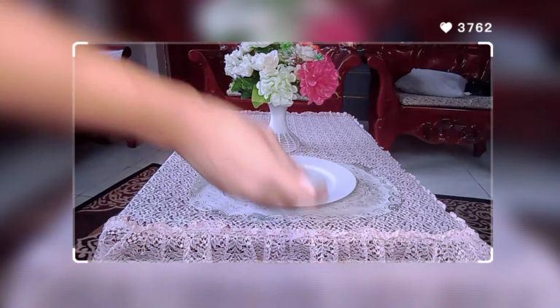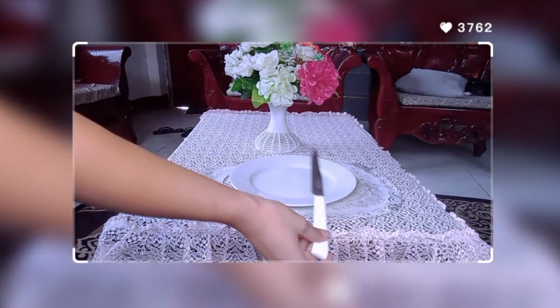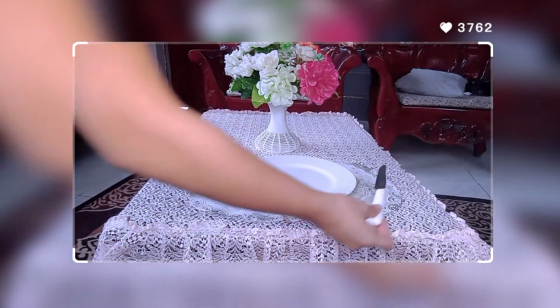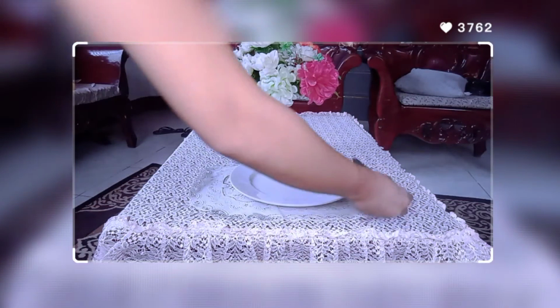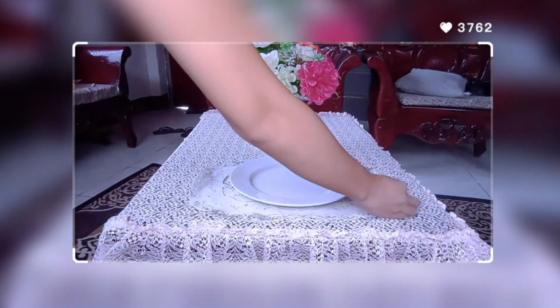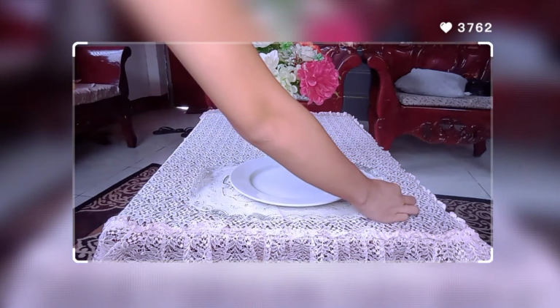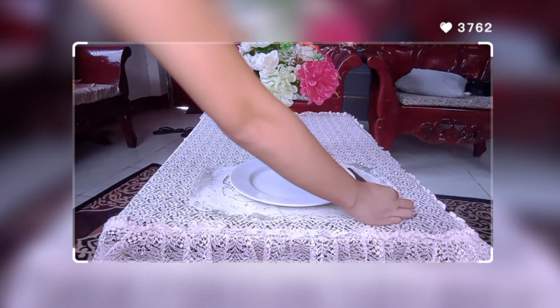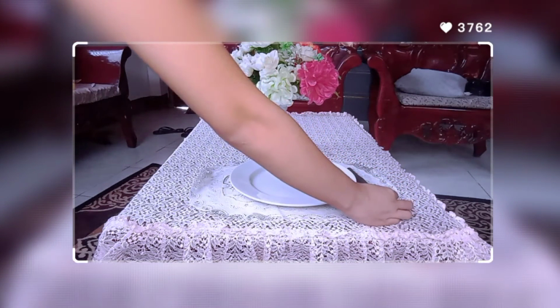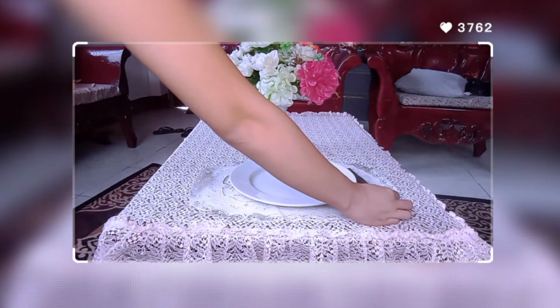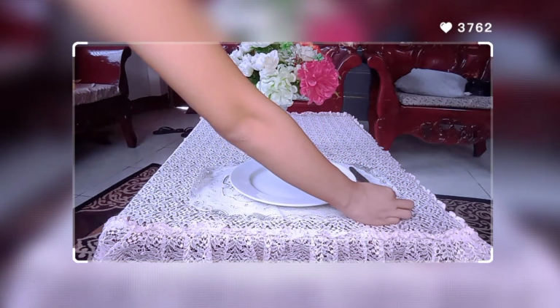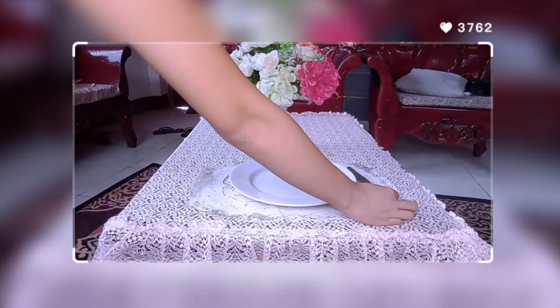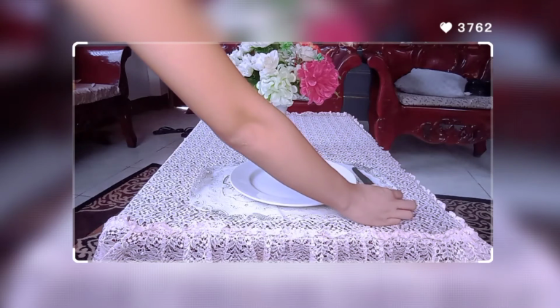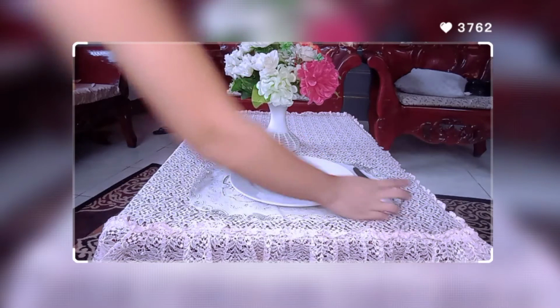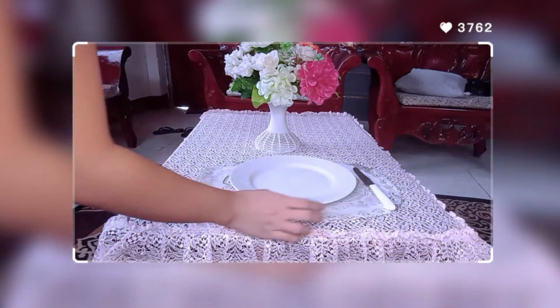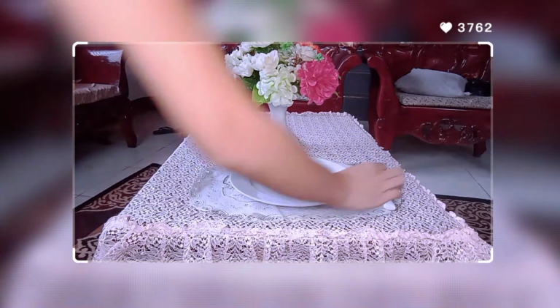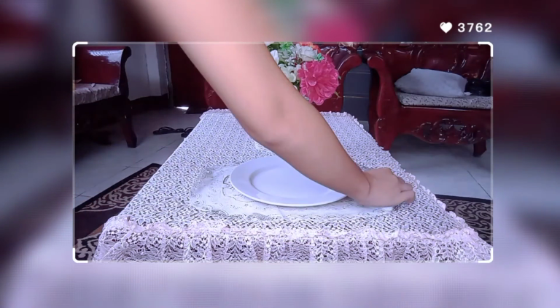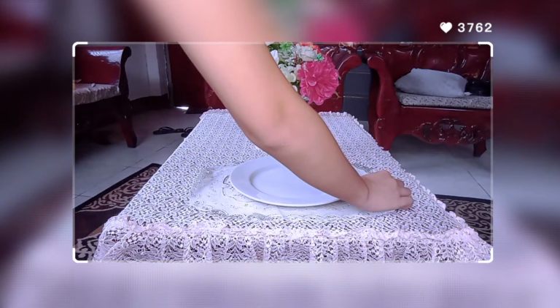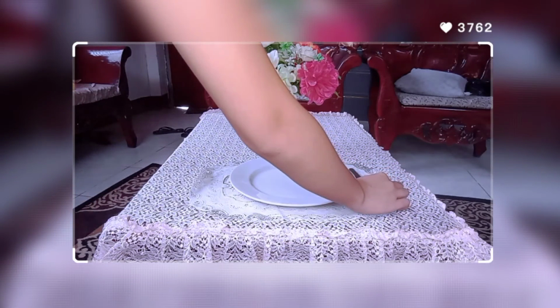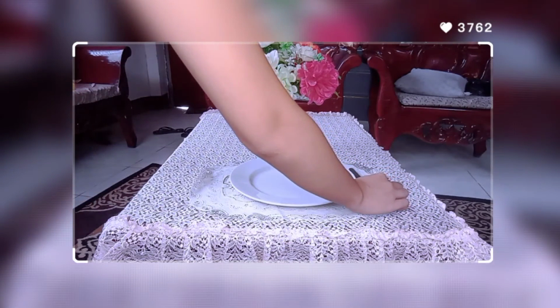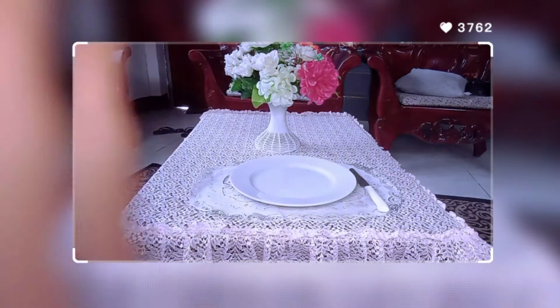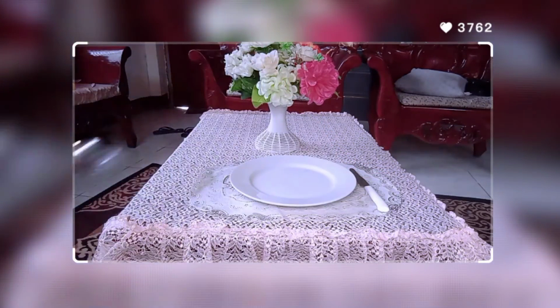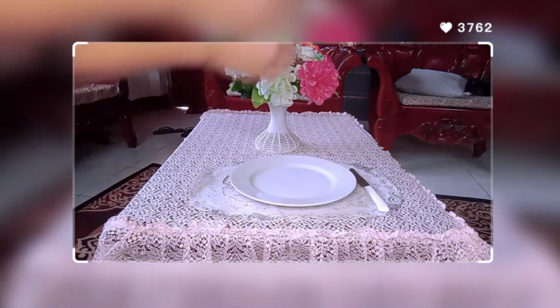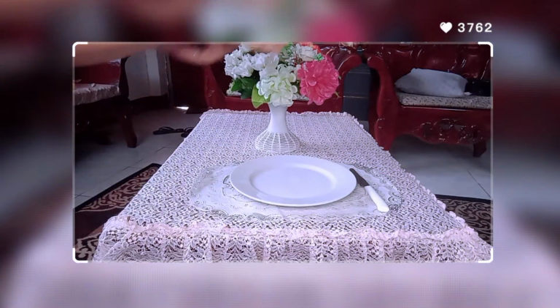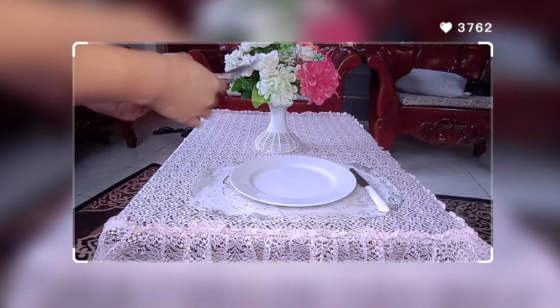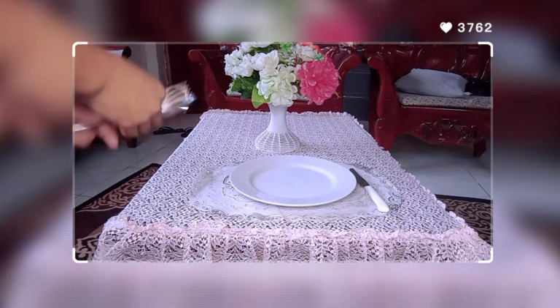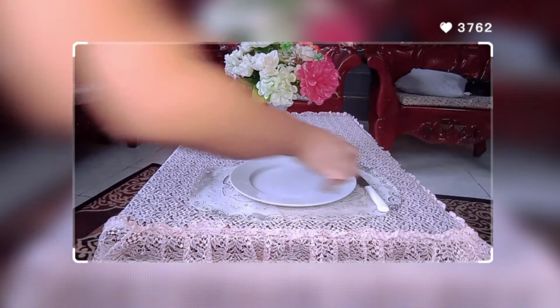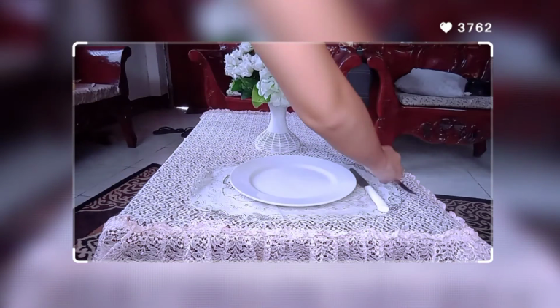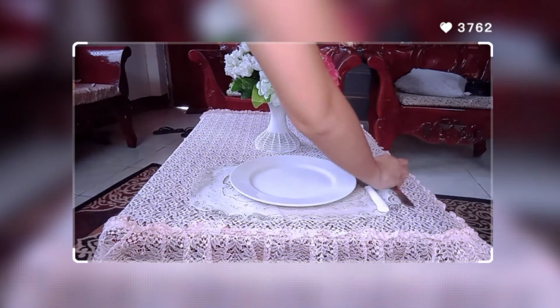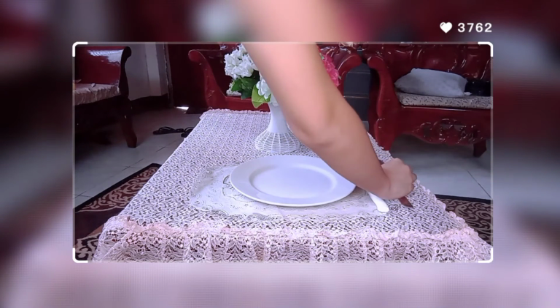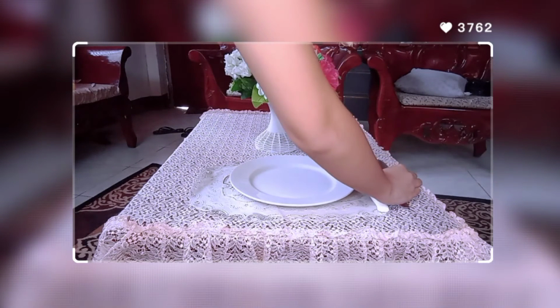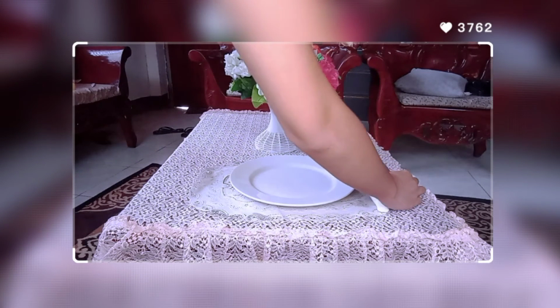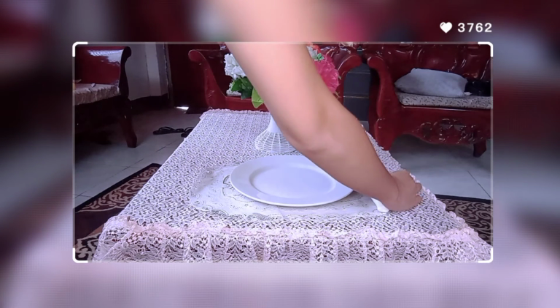Next, the knife — you'll put it on the right side of the plate. Don't forget that the sharp edge of the knife should be facing the plate. And then the spoon goes after the knife.